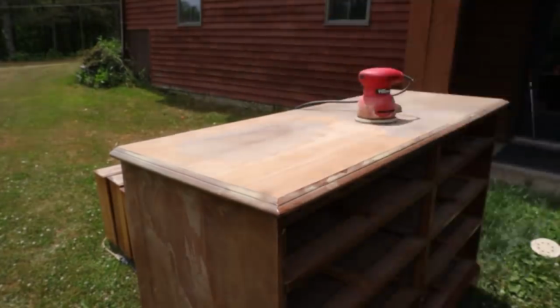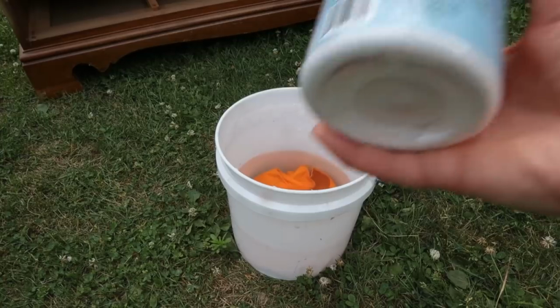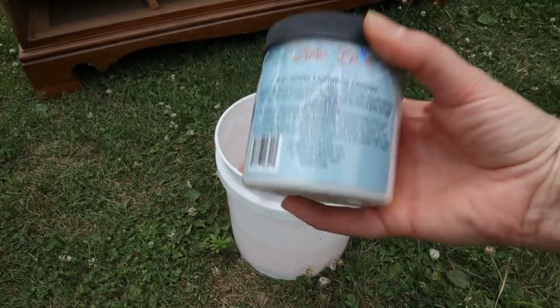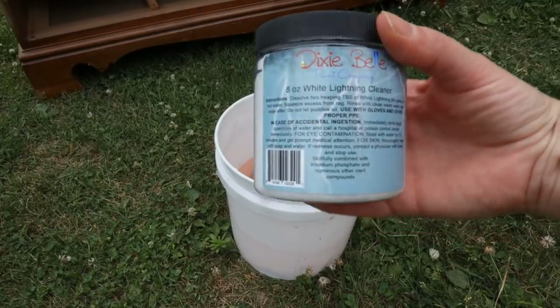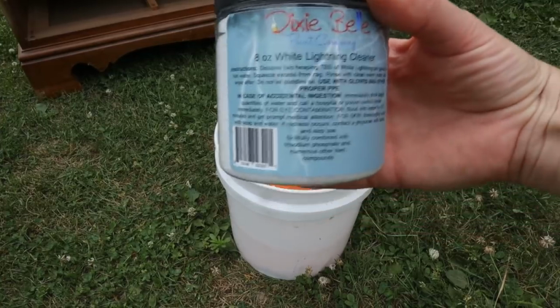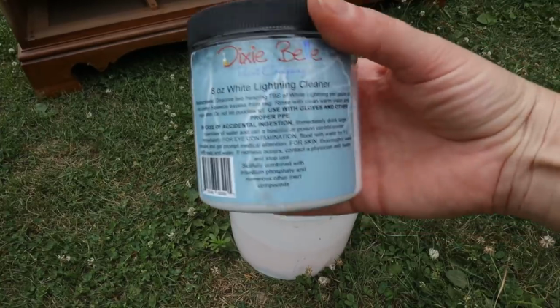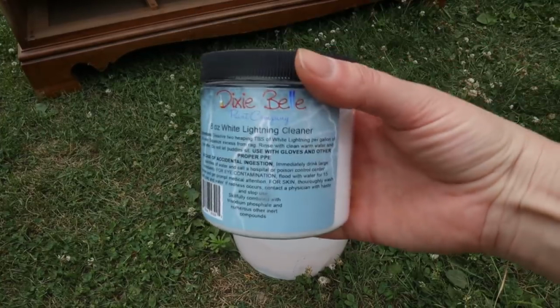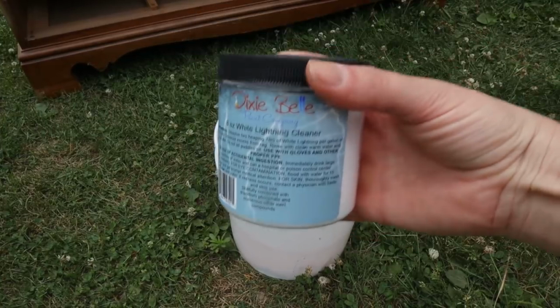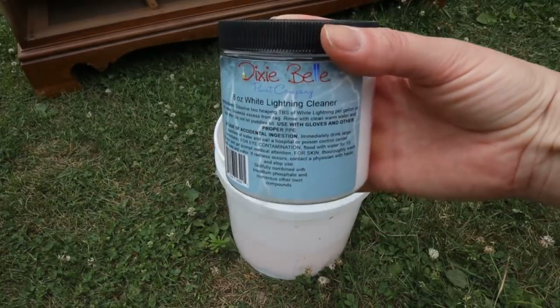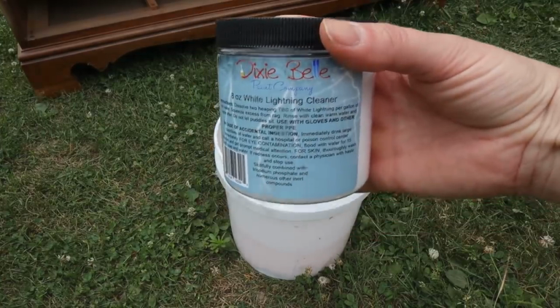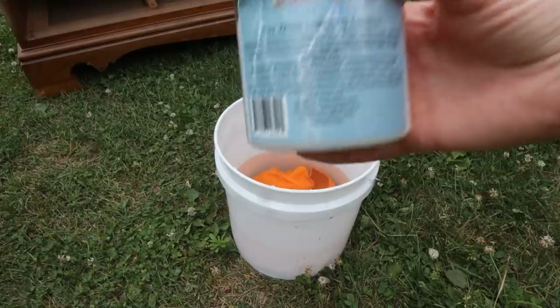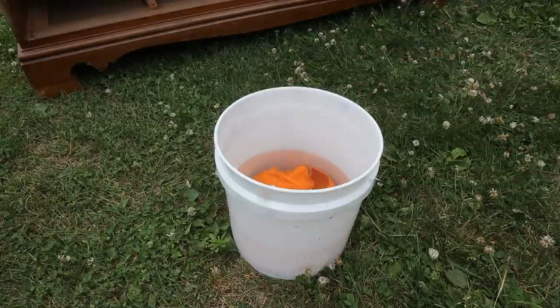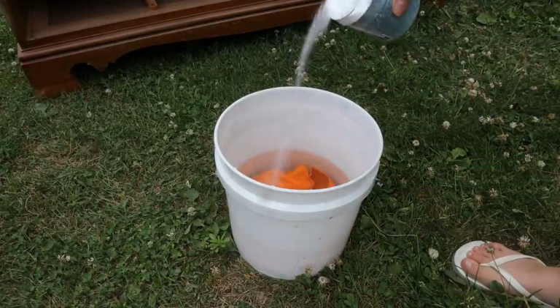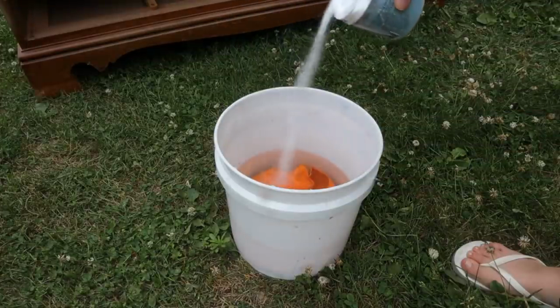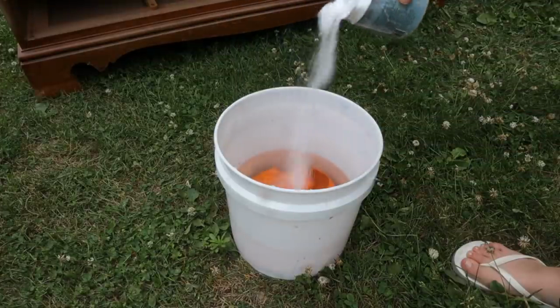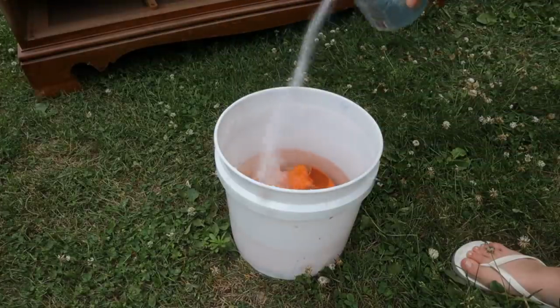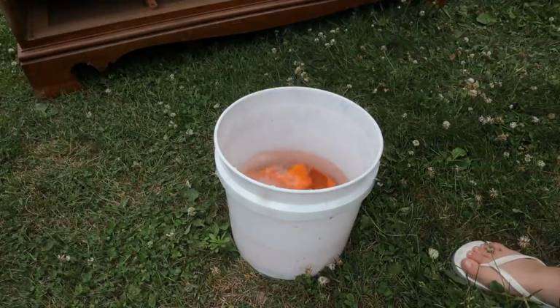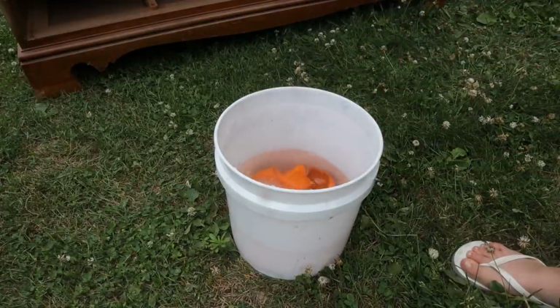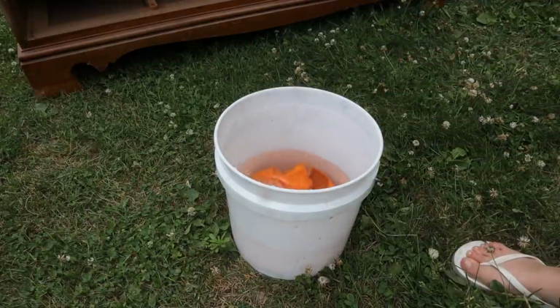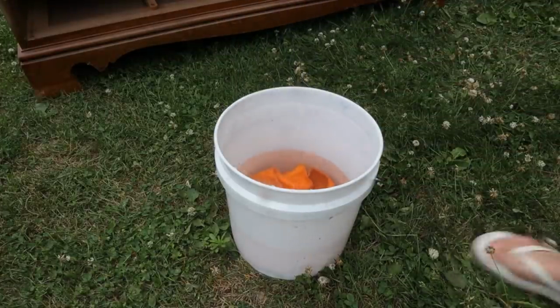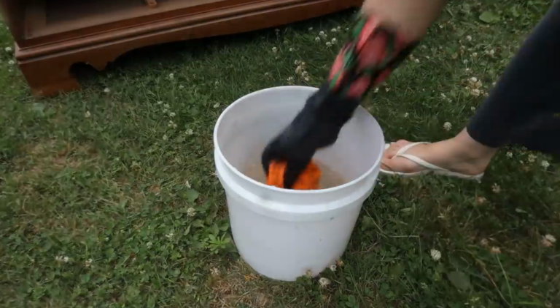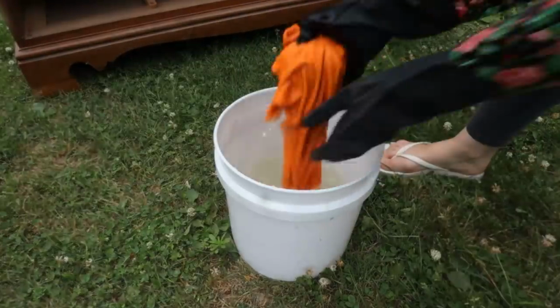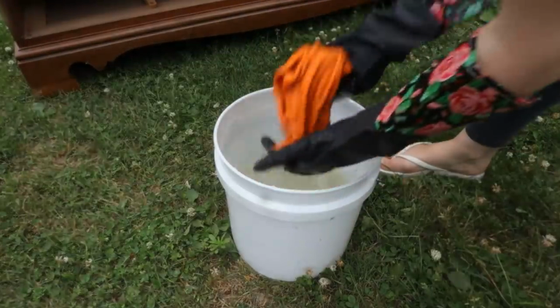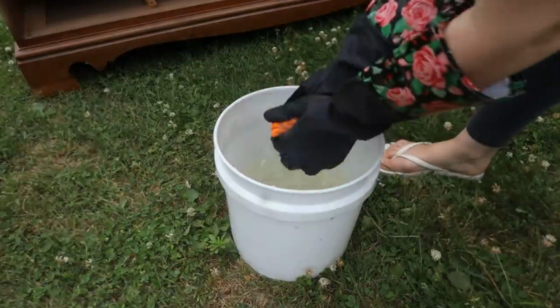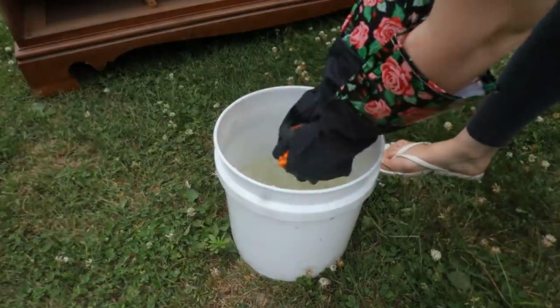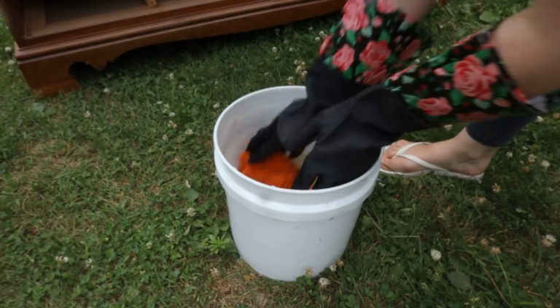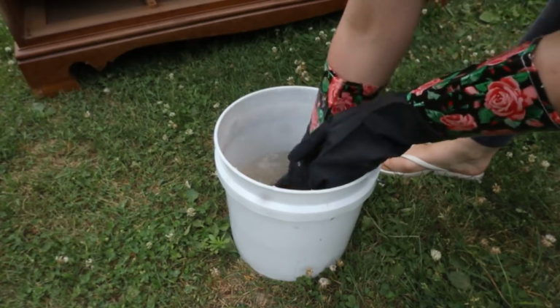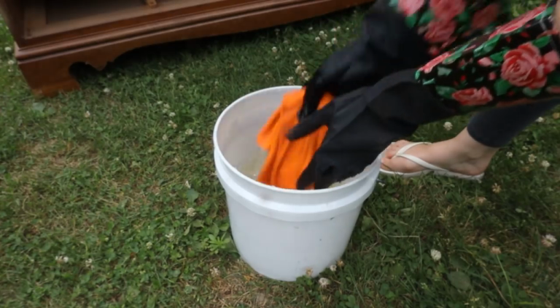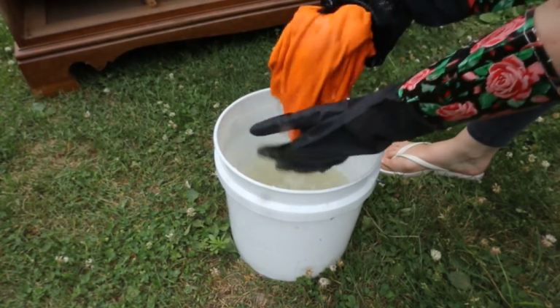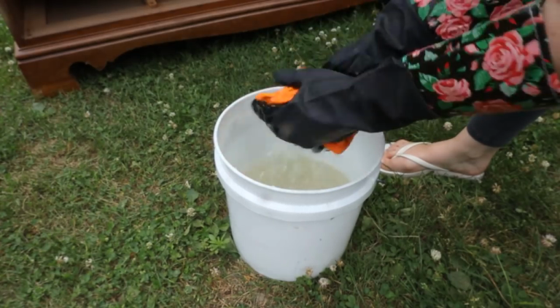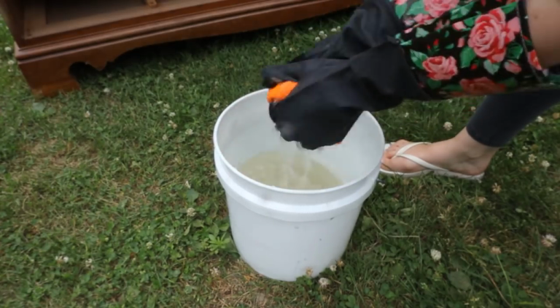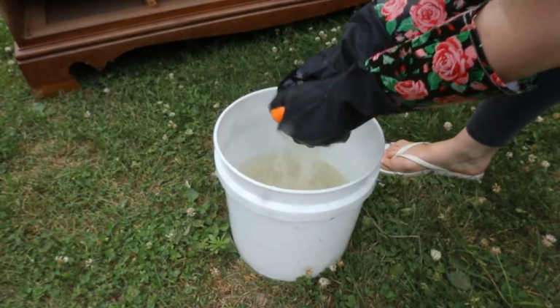After that it was time for some cleaning with White Lightning. Another very important step is a good cleaning so our paint has a clean surface to grab onto.